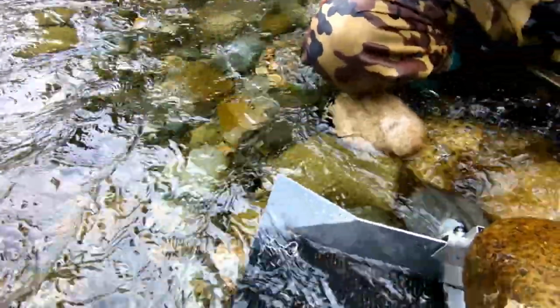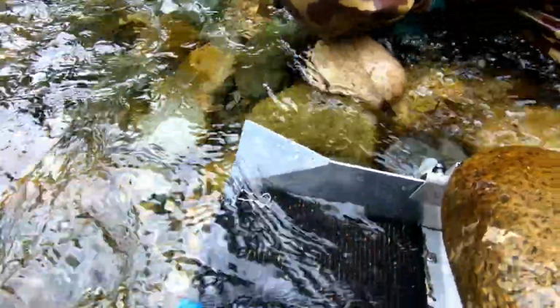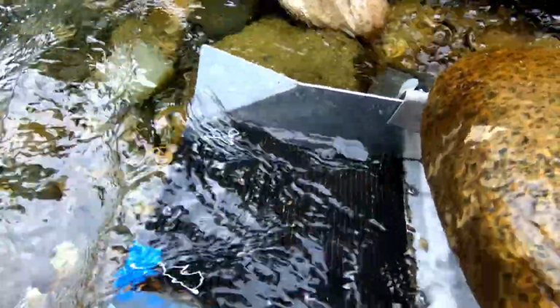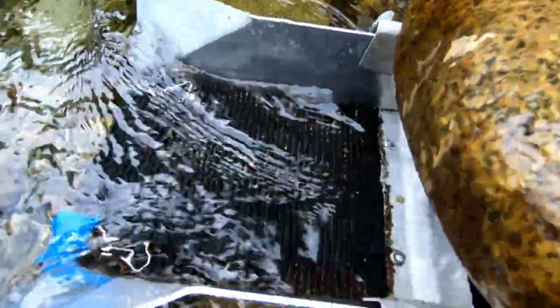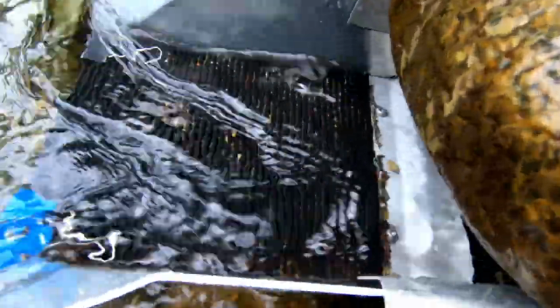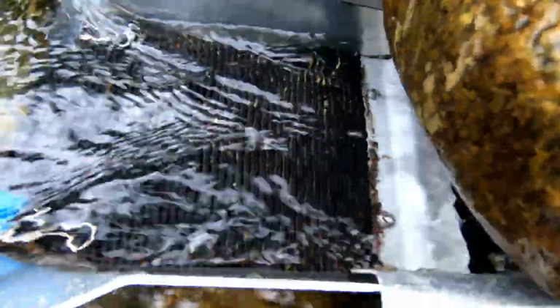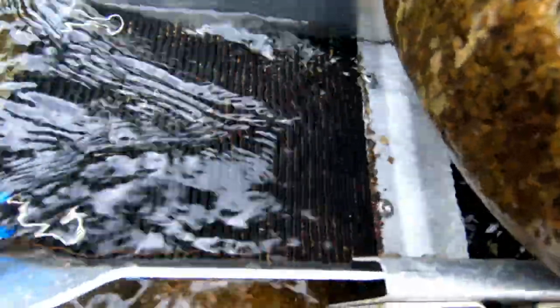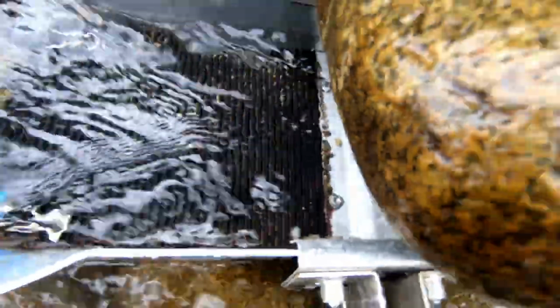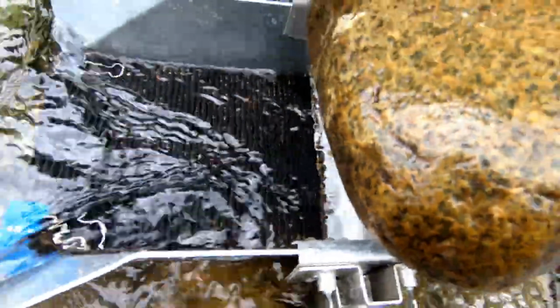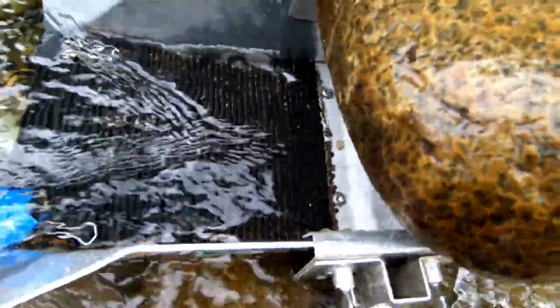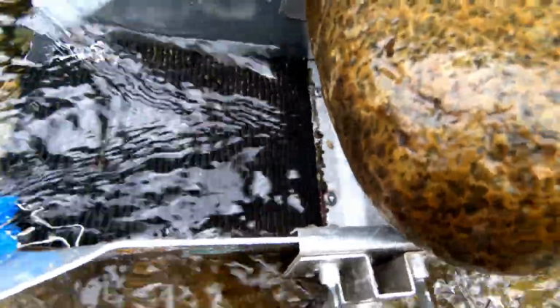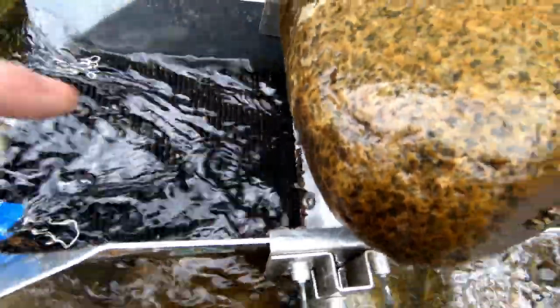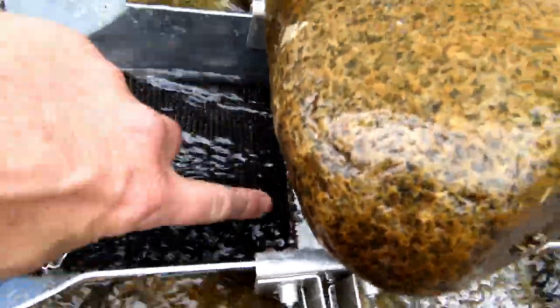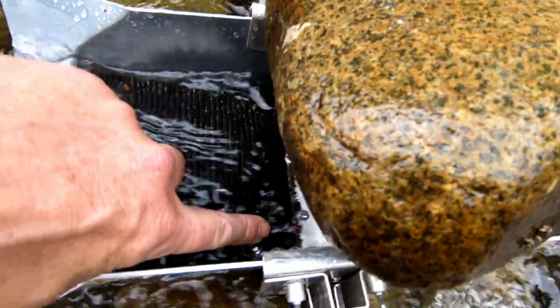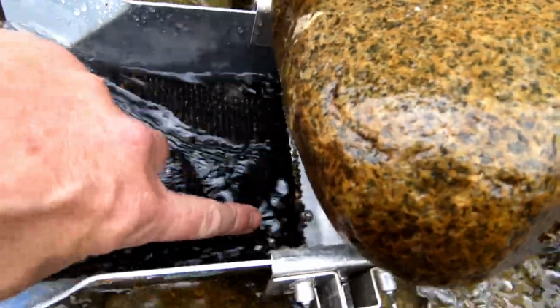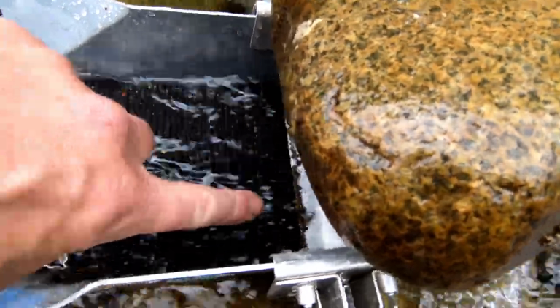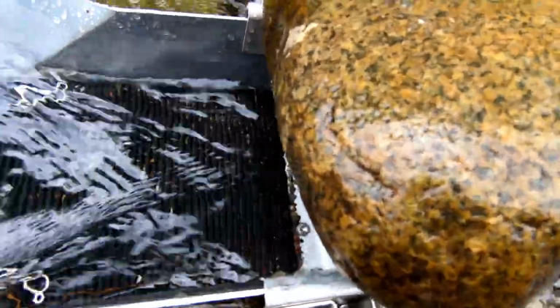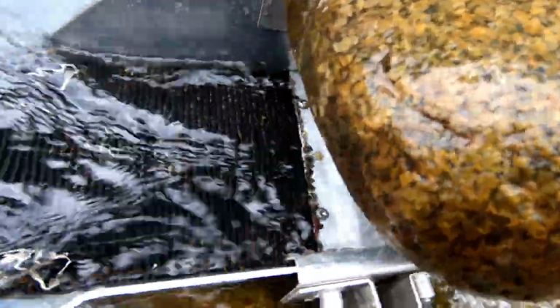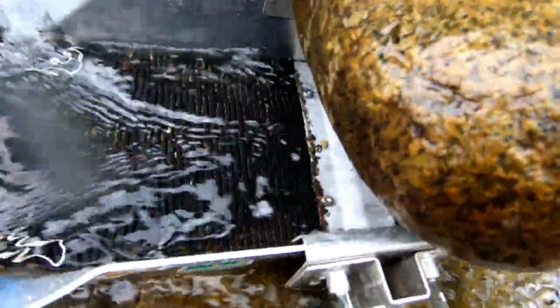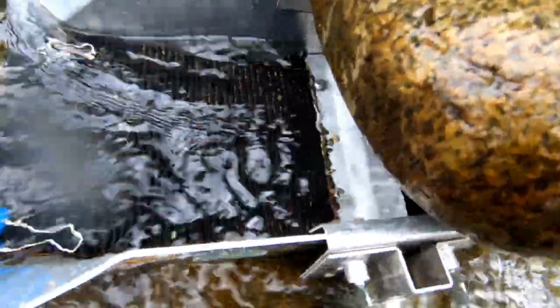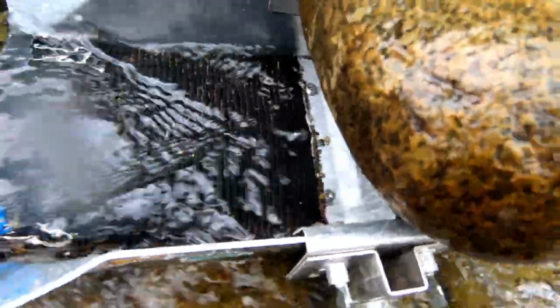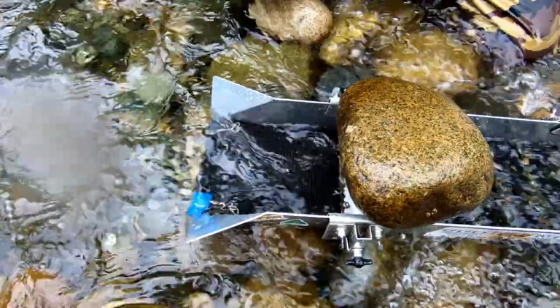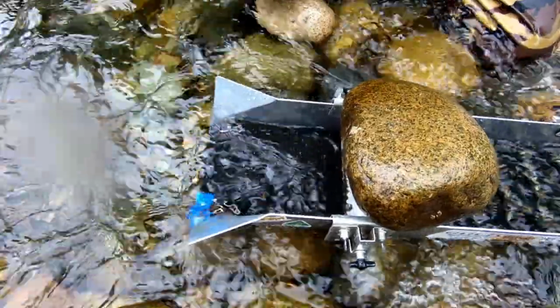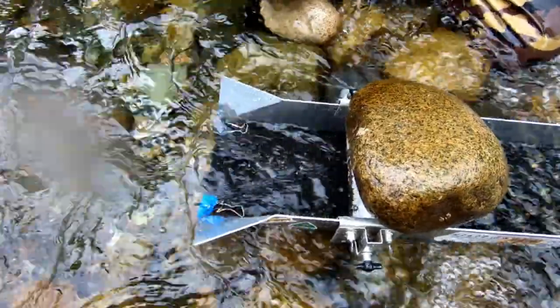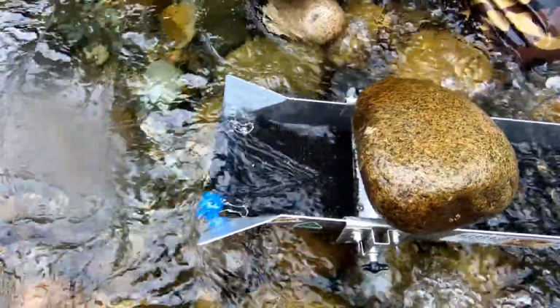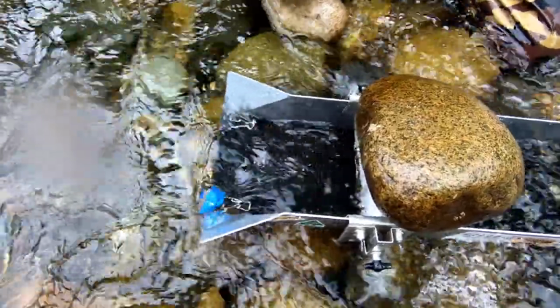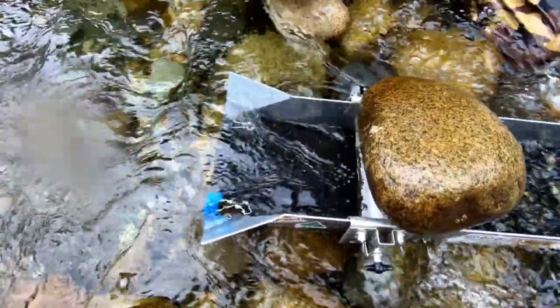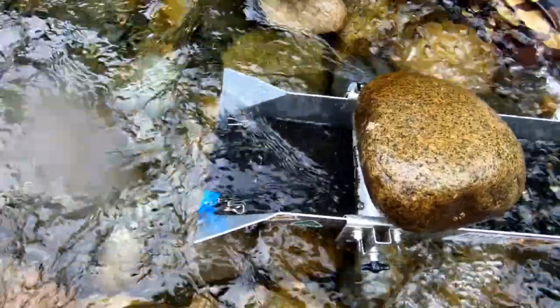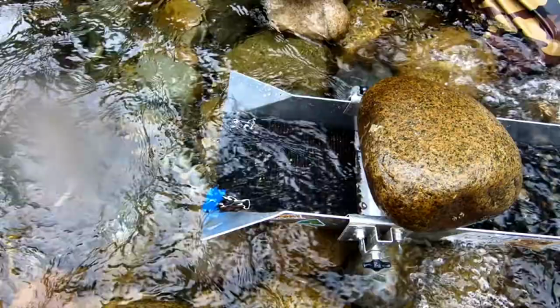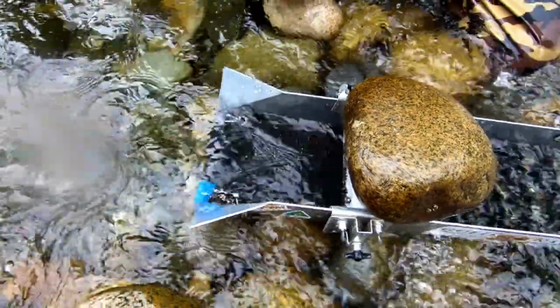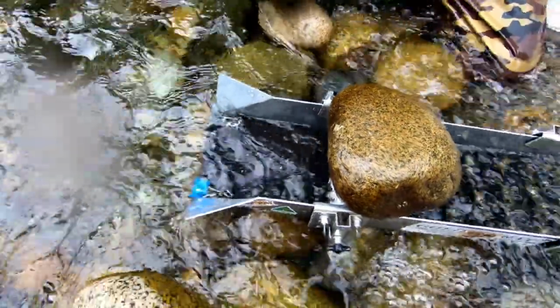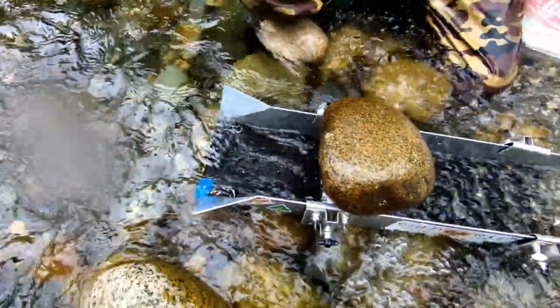Everybody doing great today. I got a nice little piece sitting right there — some good looking pieces in there. Nice.